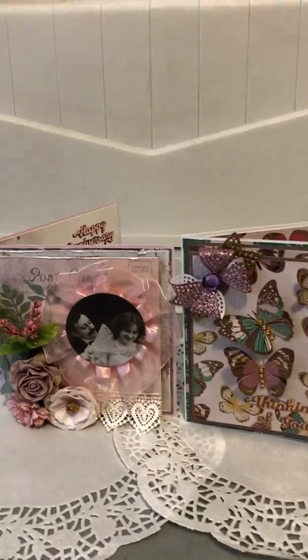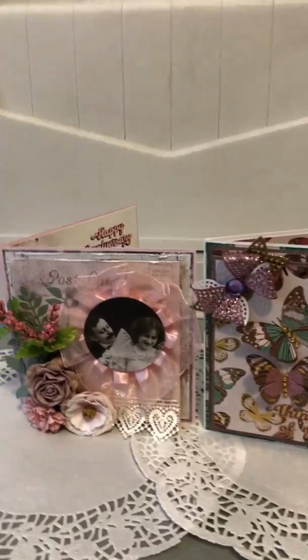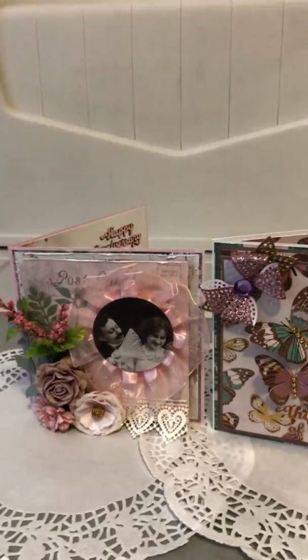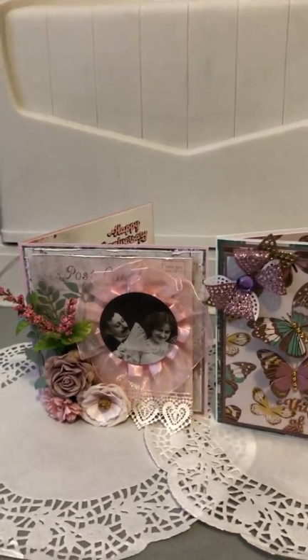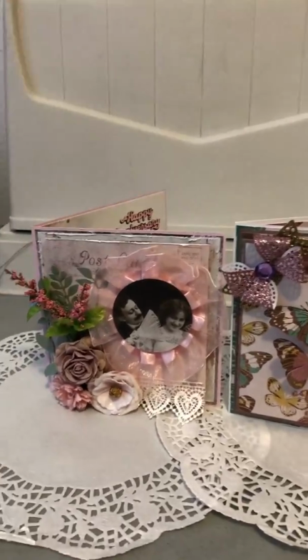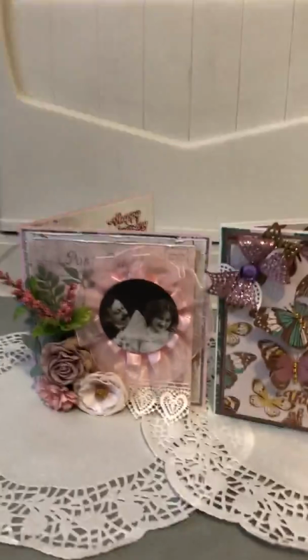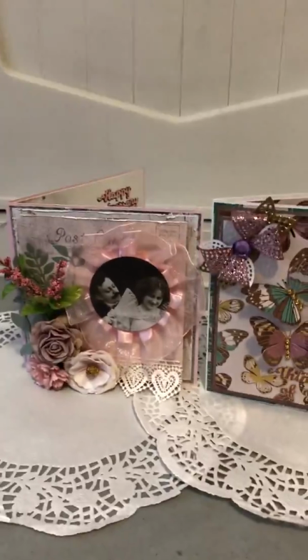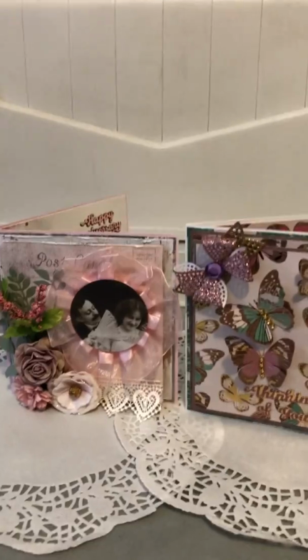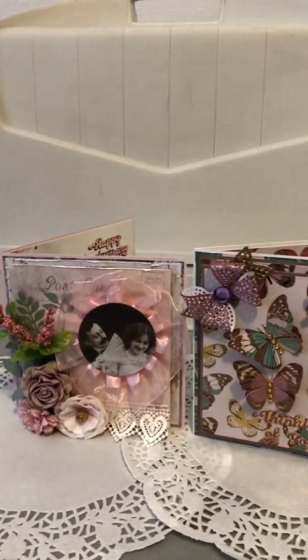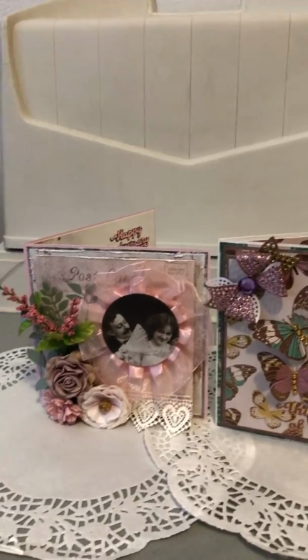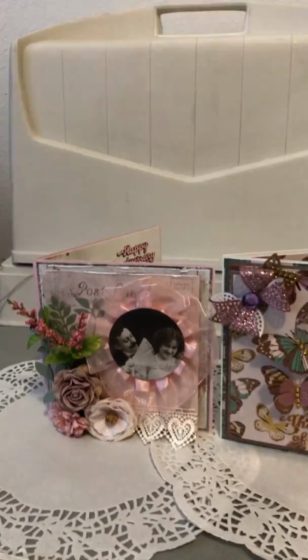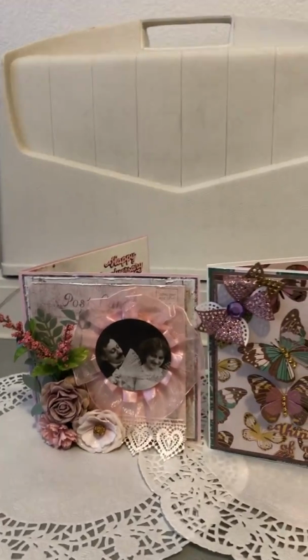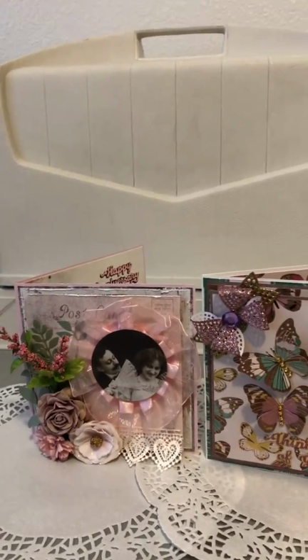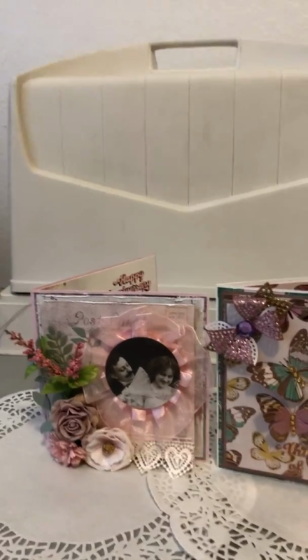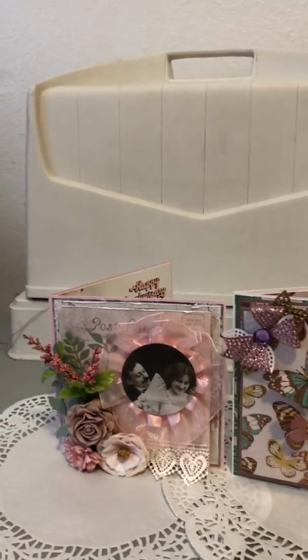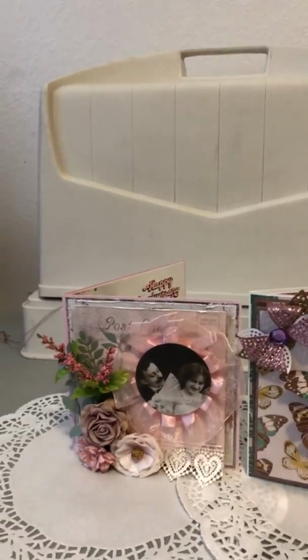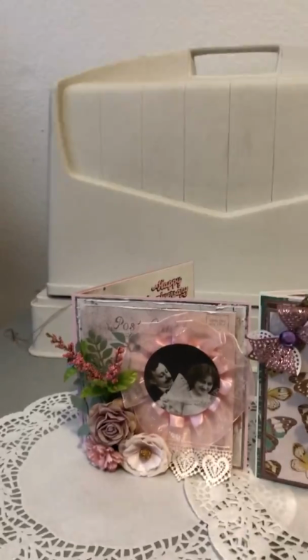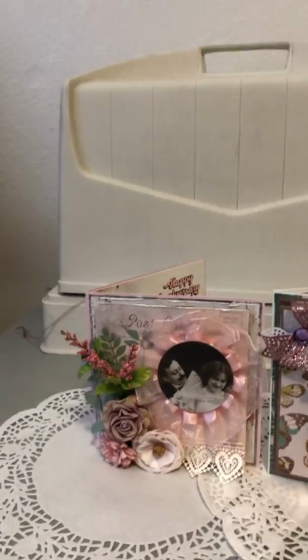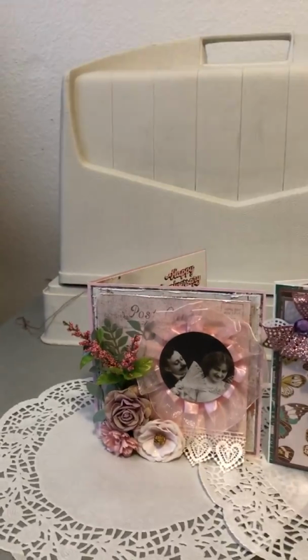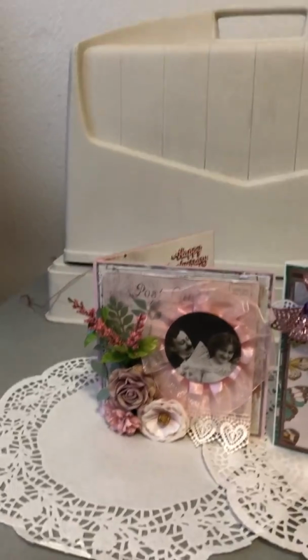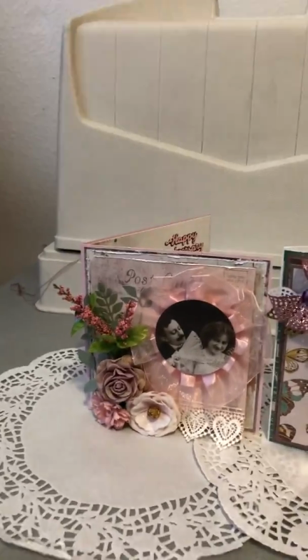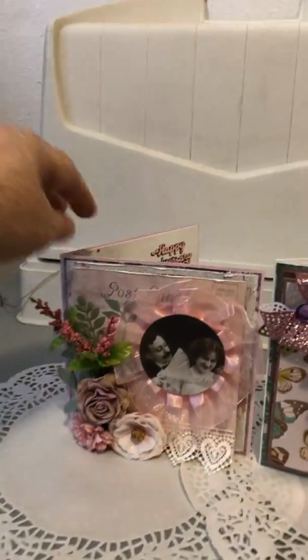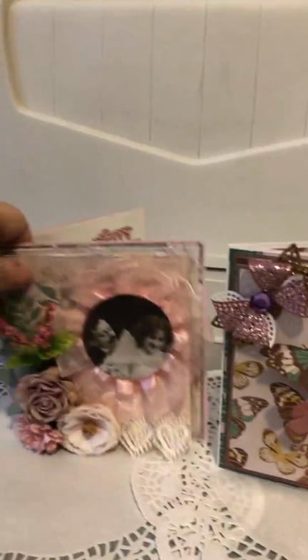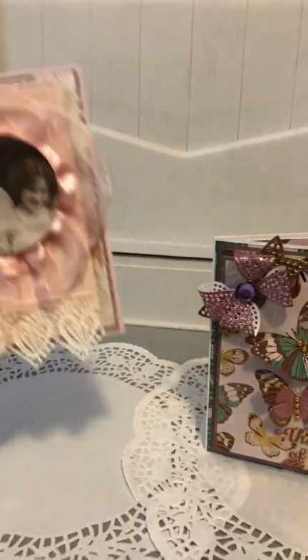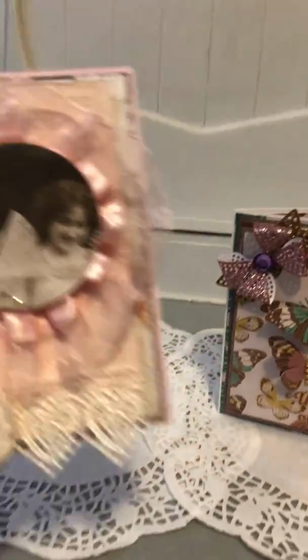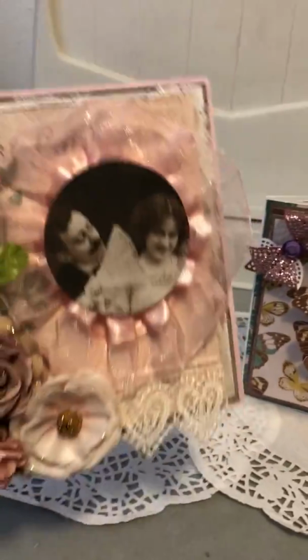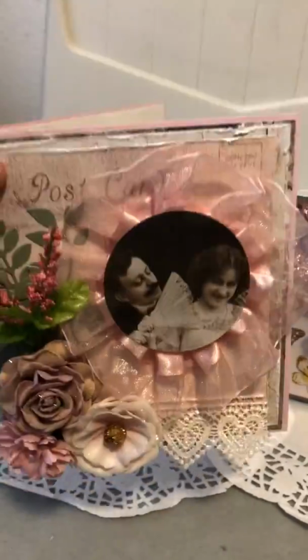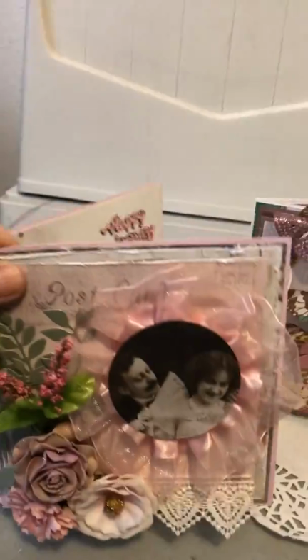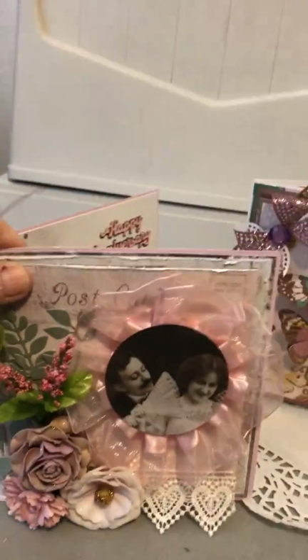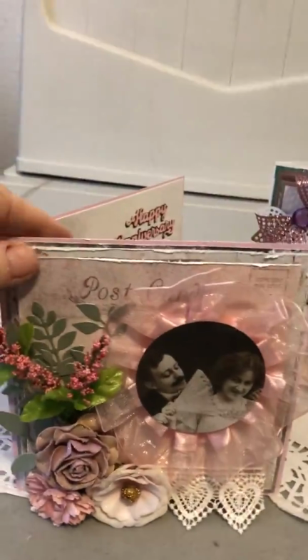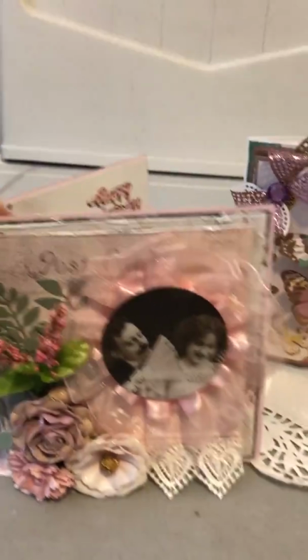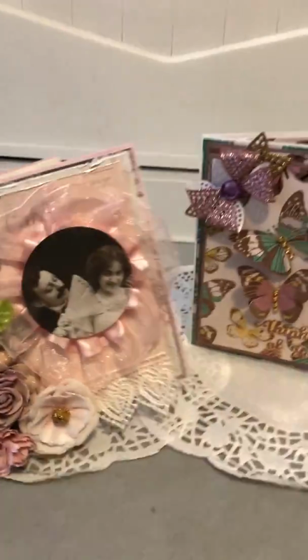I made a shabby chic card and I made another card that's a little bit flashier and splashier and colorful. The first one I'll share is my shabby chic and this is how it looks.